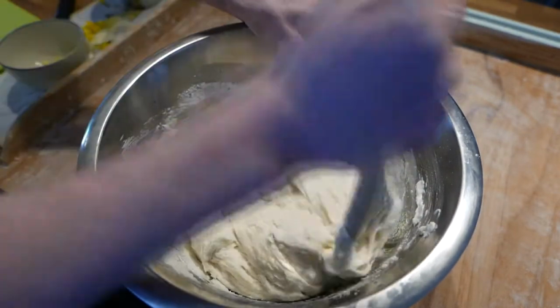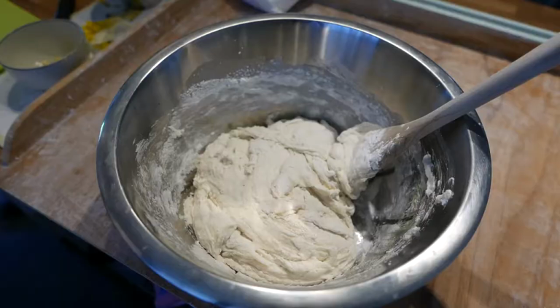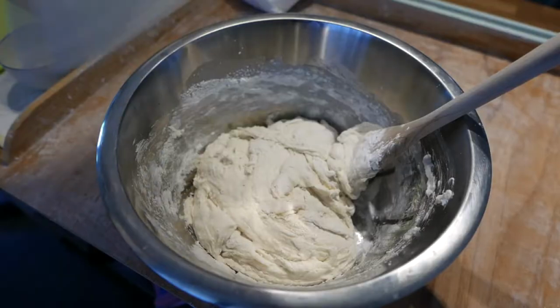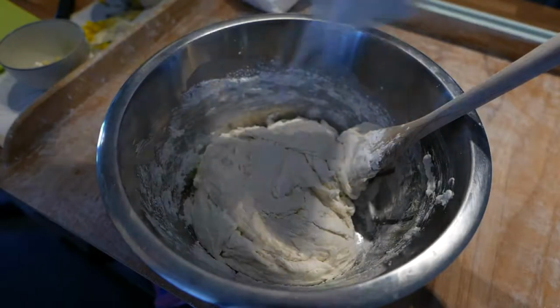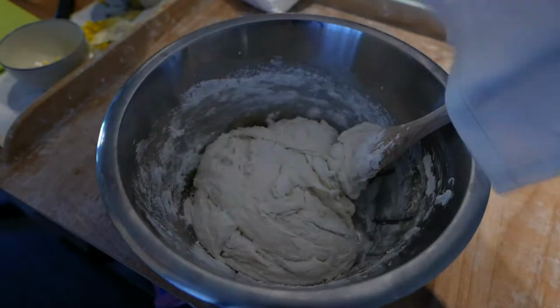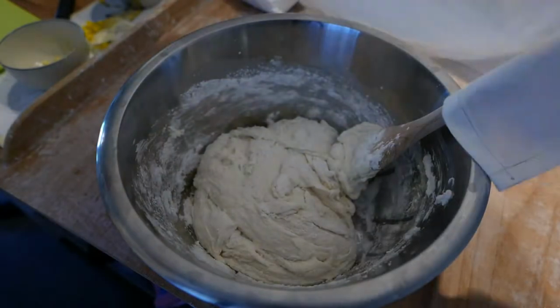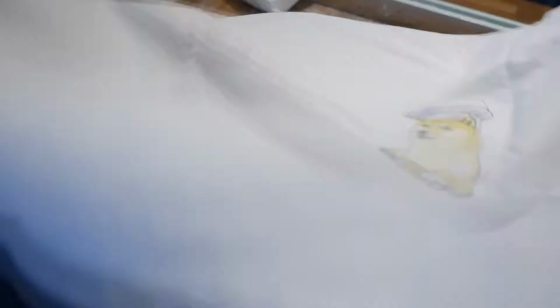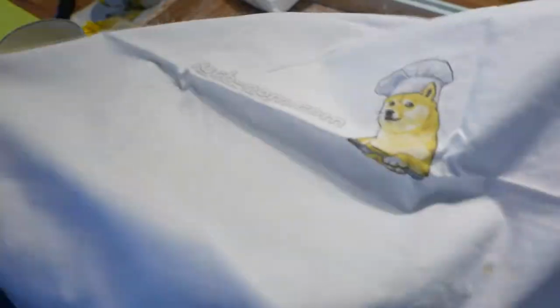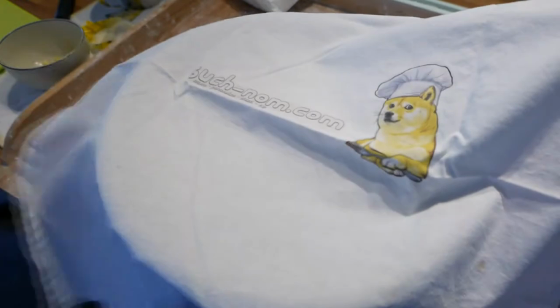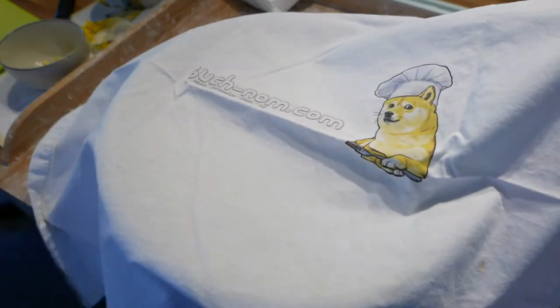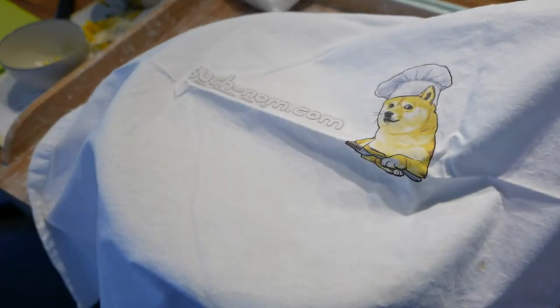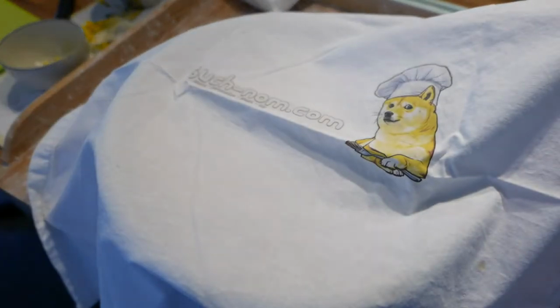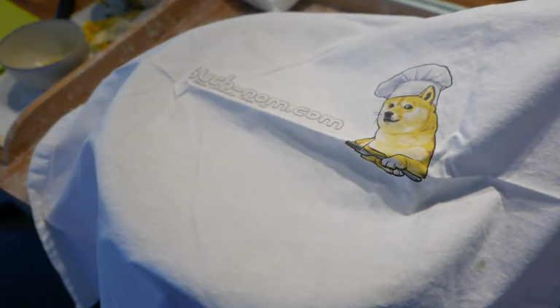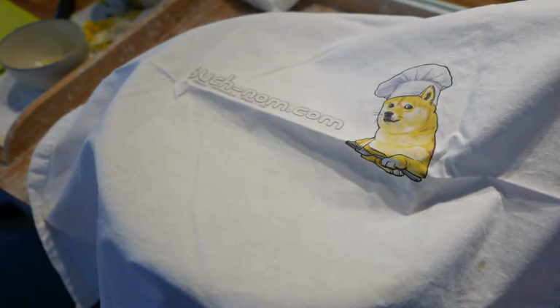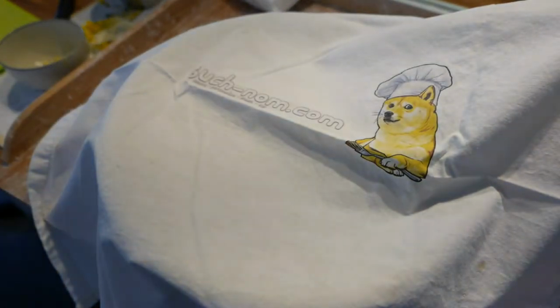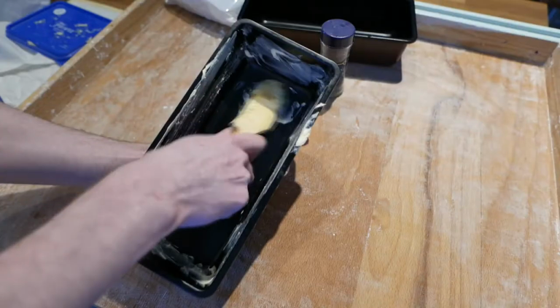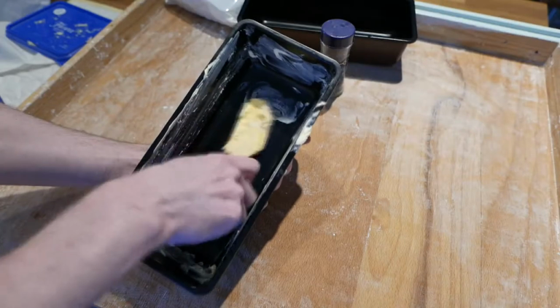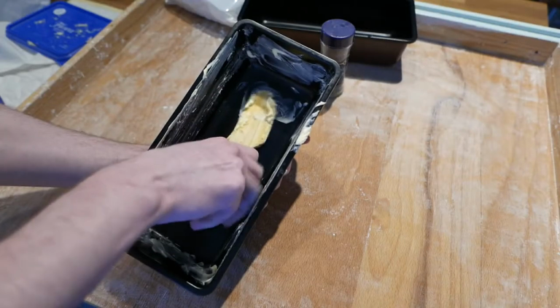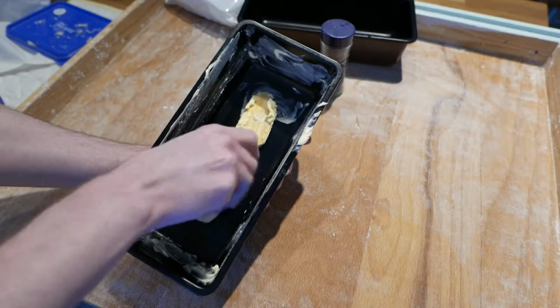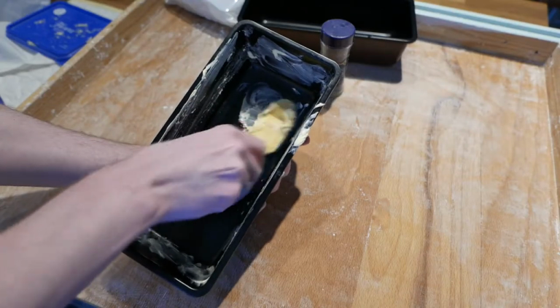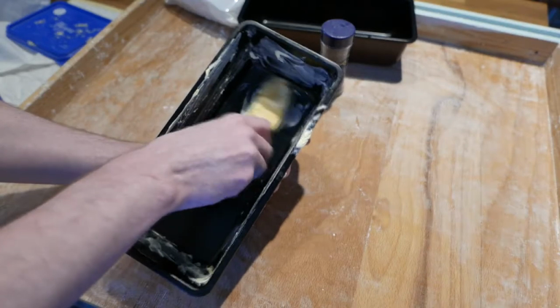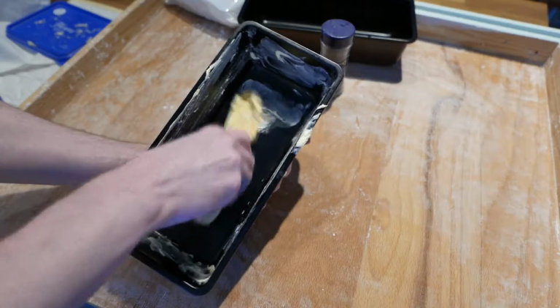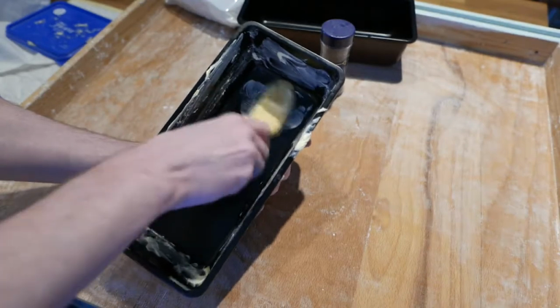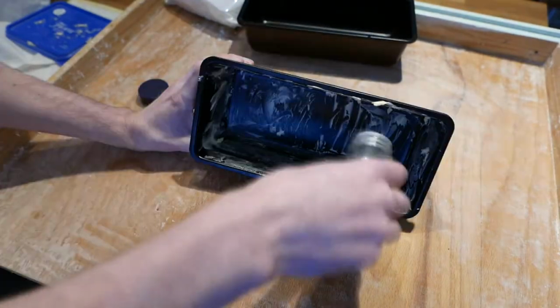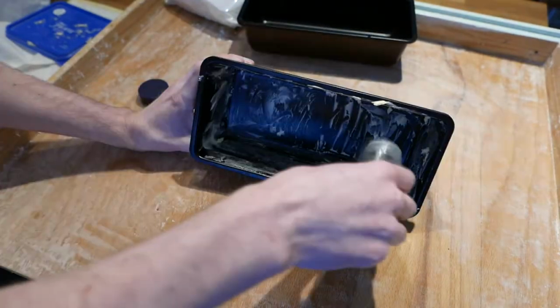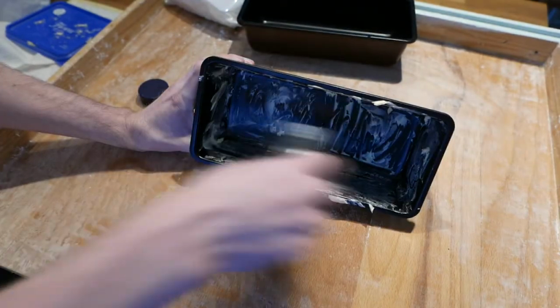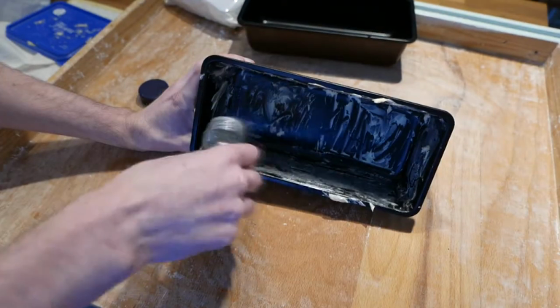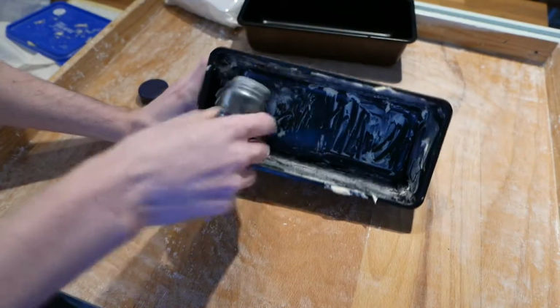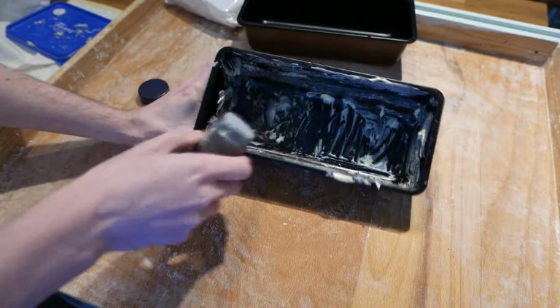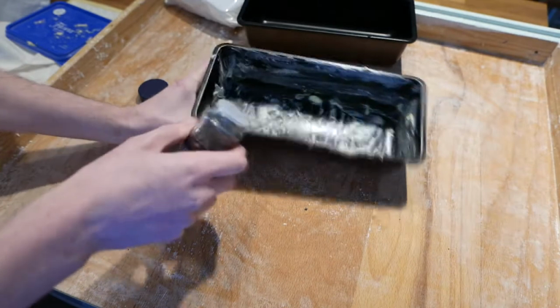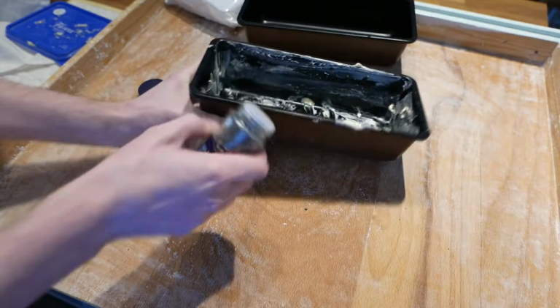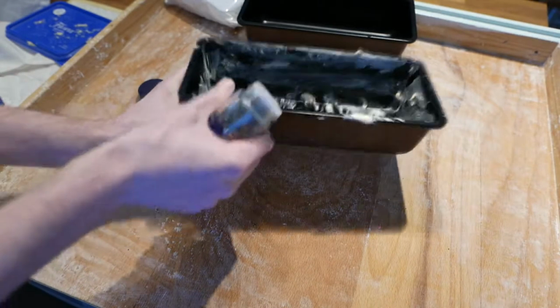Let it rise for 30 minutes. In the meantime, butter the bread tins. Then add poppy seeds to the tins.